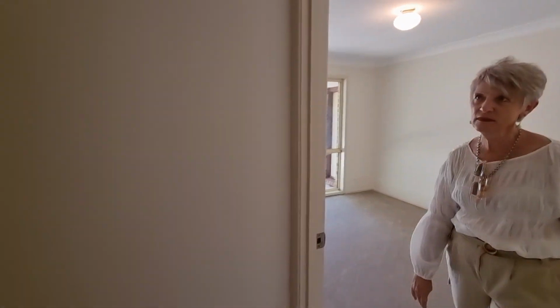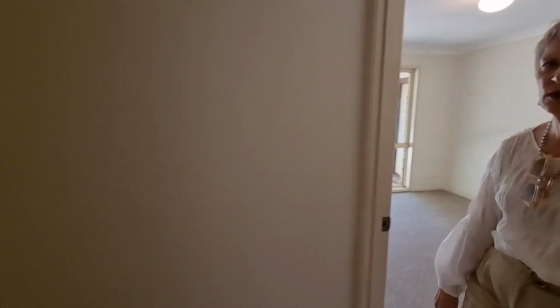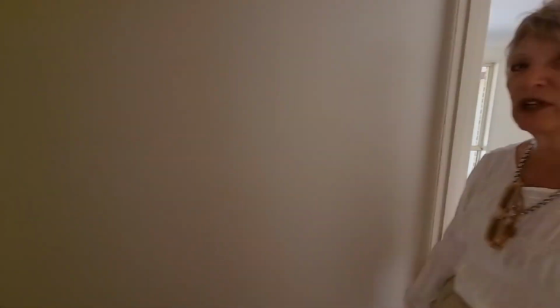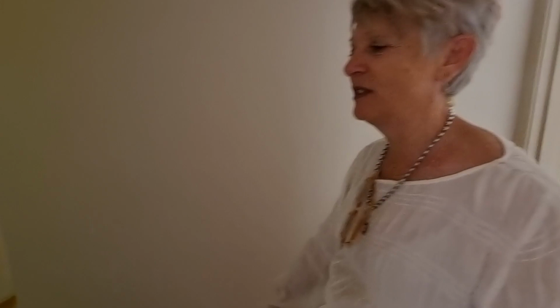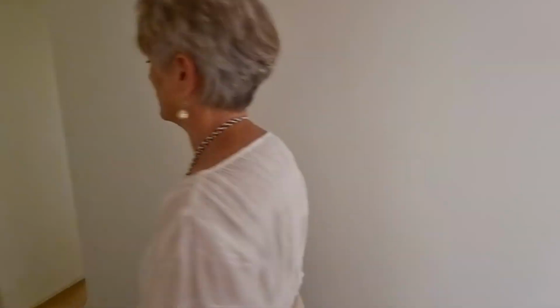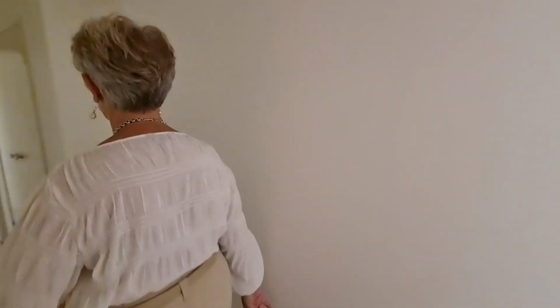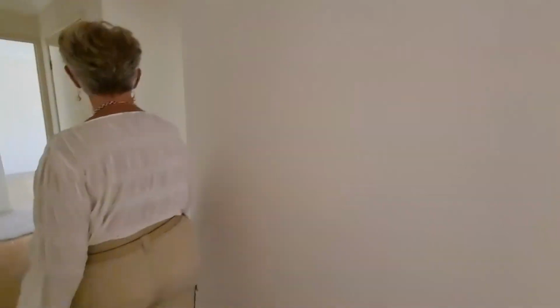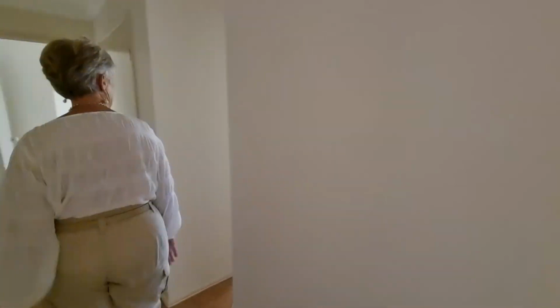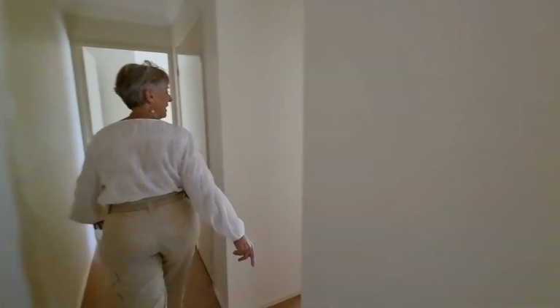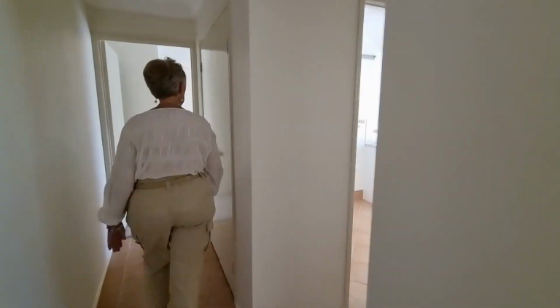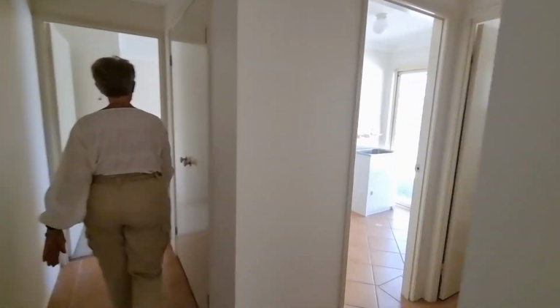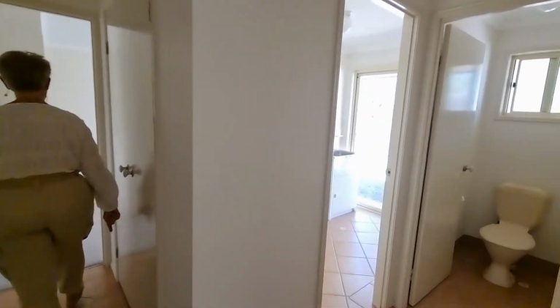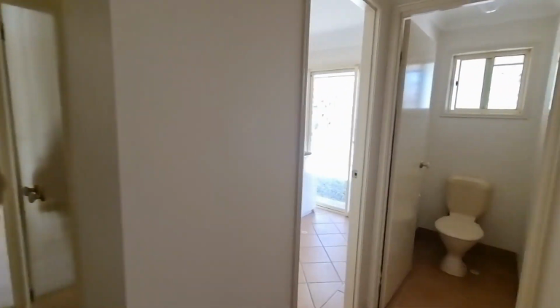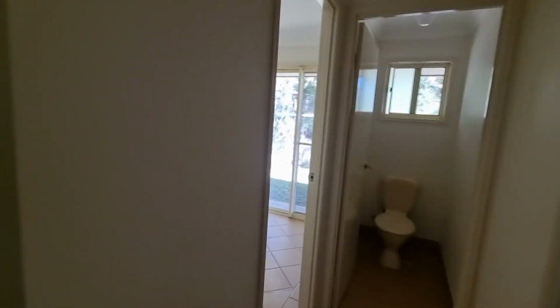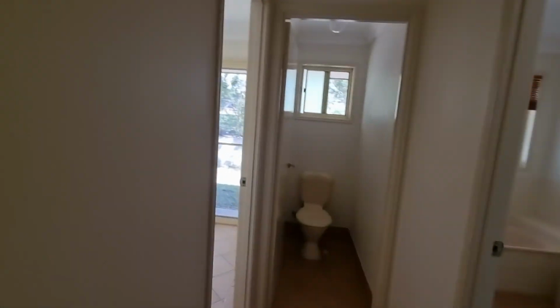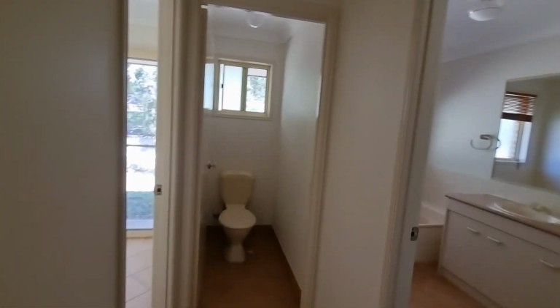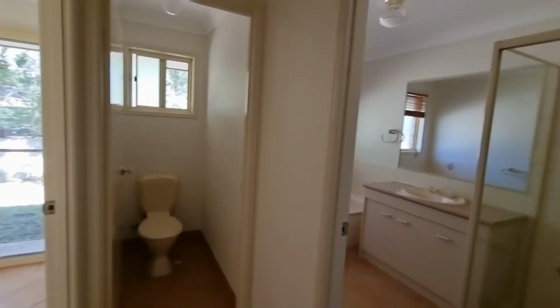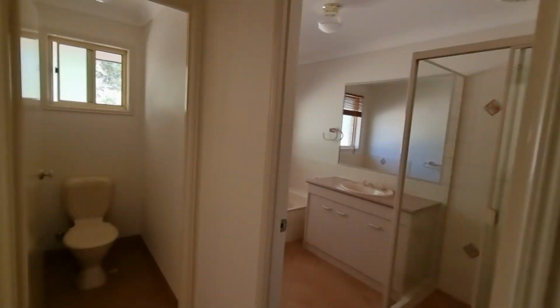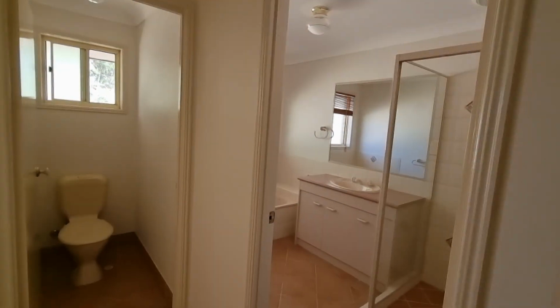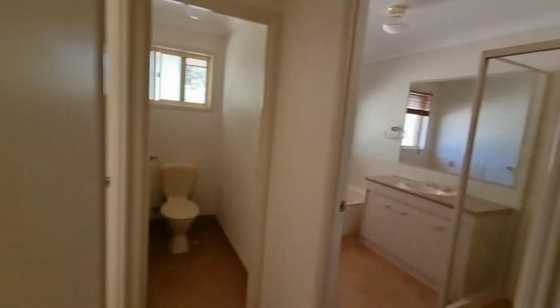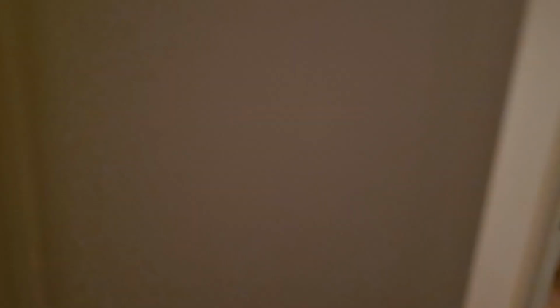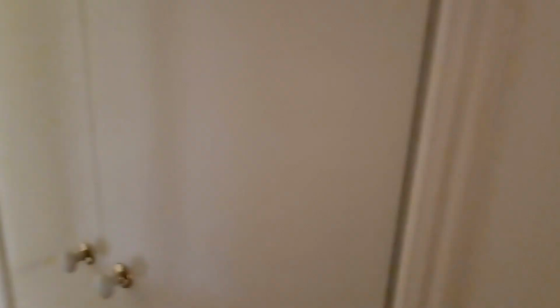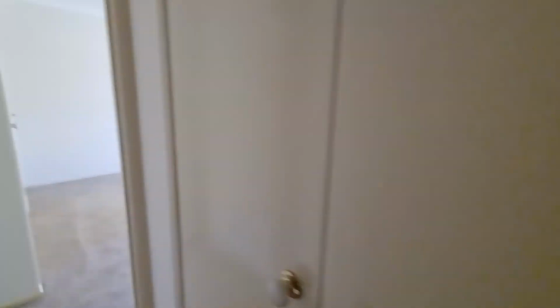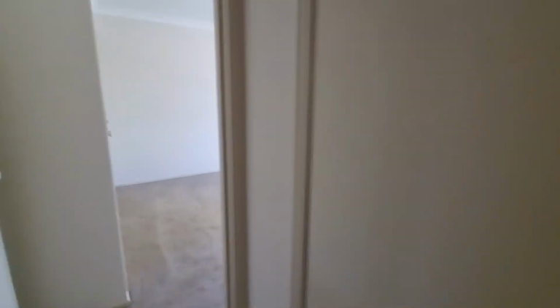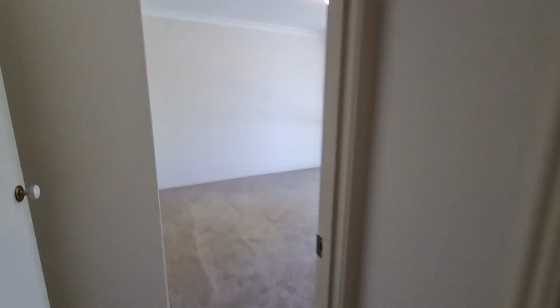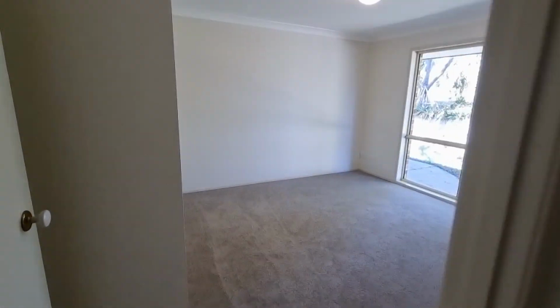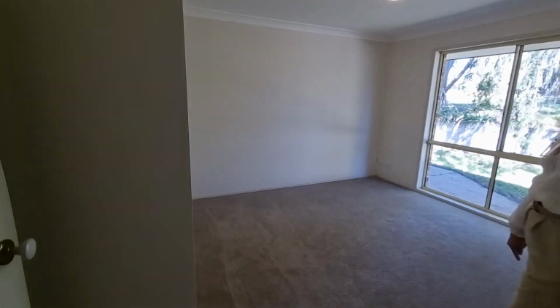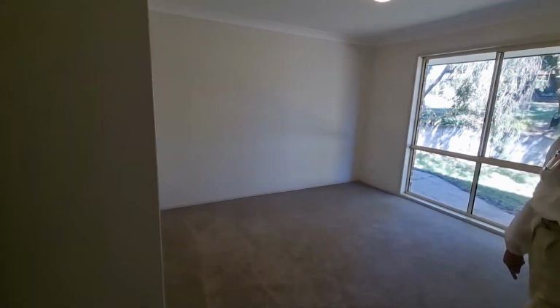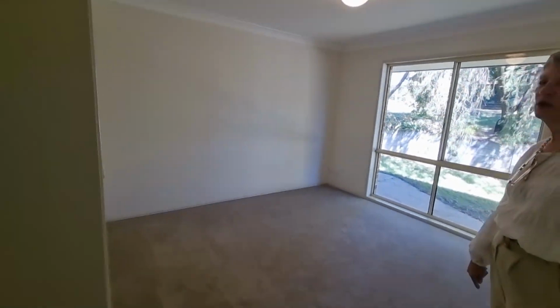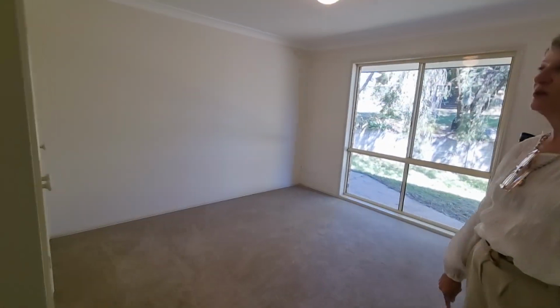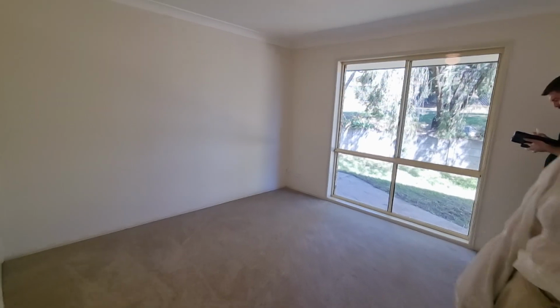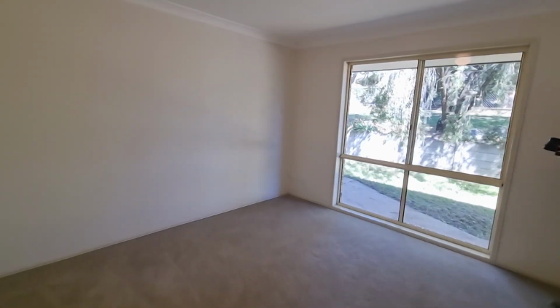Come on up to this one as well. Bathroom, toilet, and laundry area. Built-in robes in through here as well.